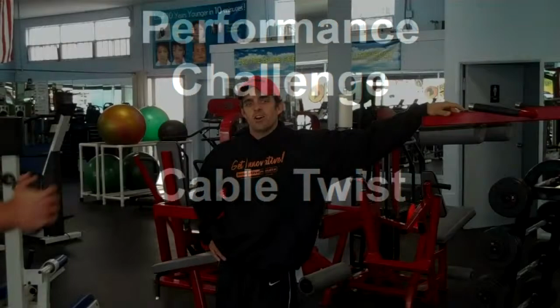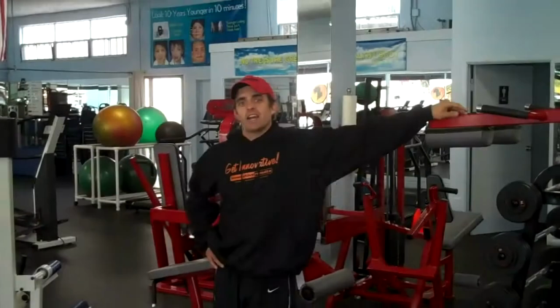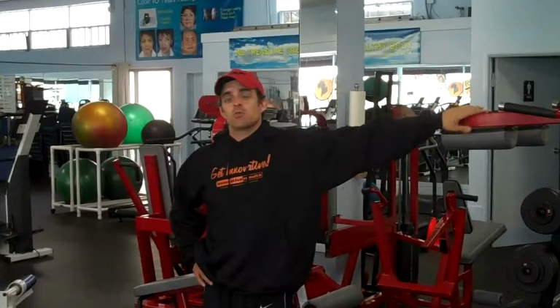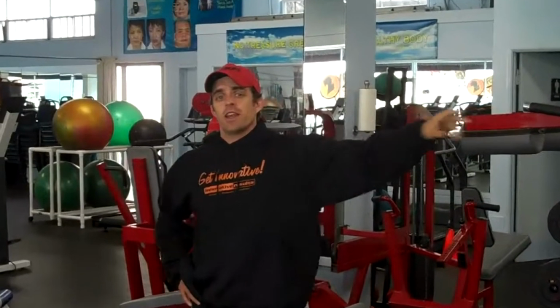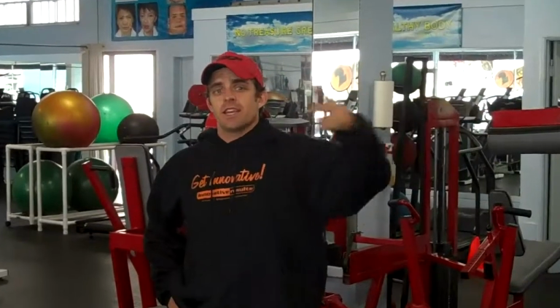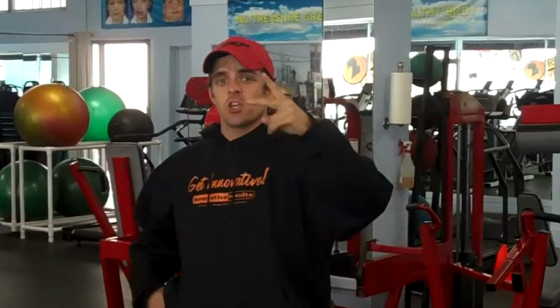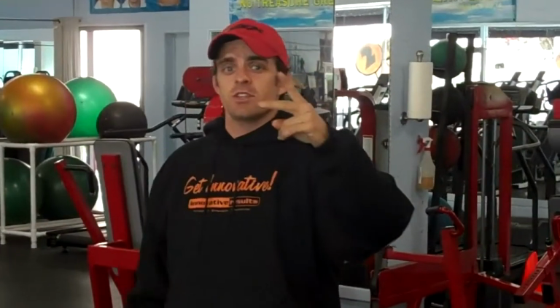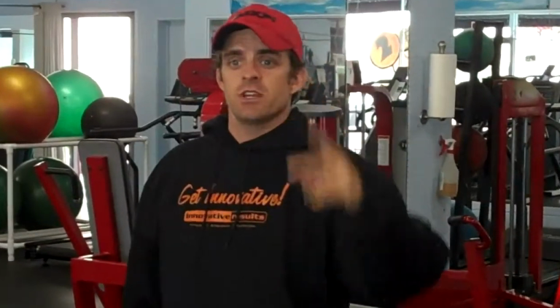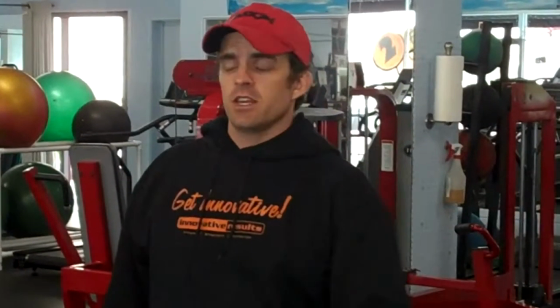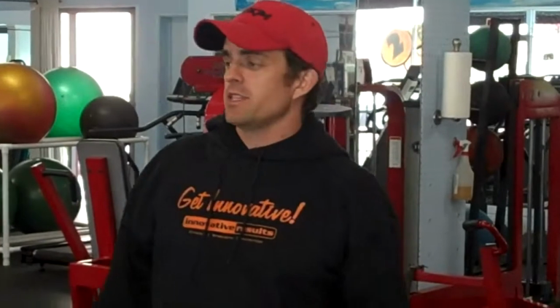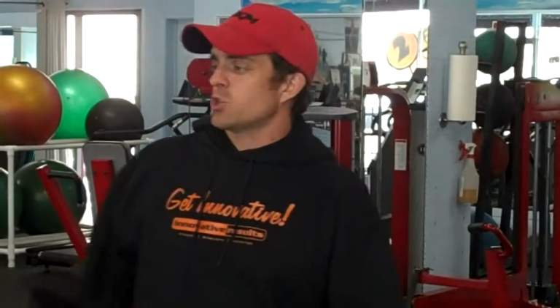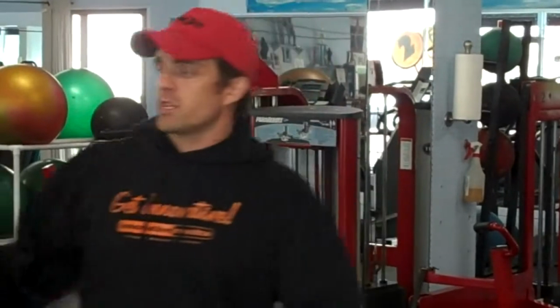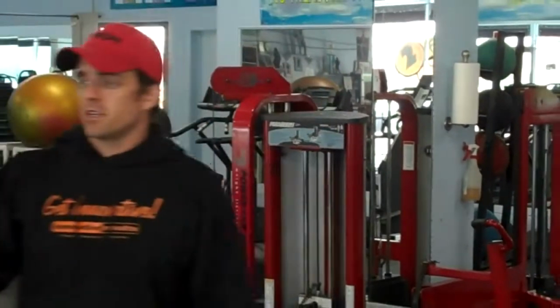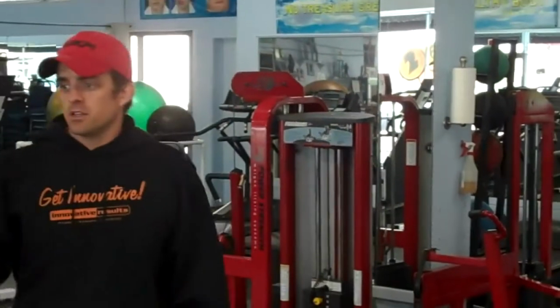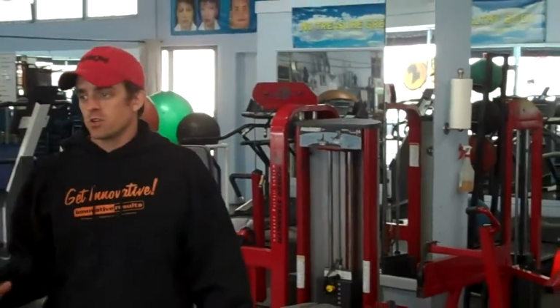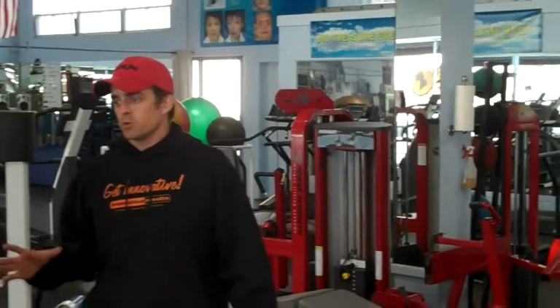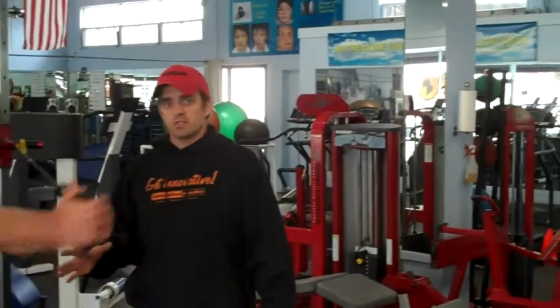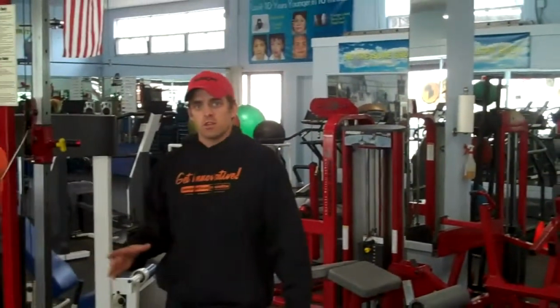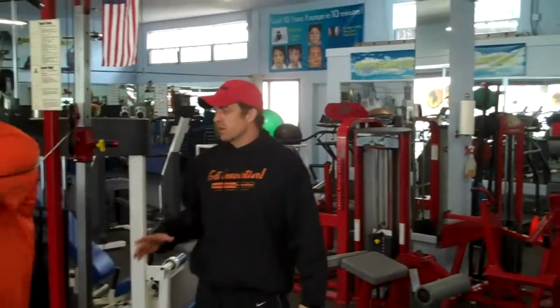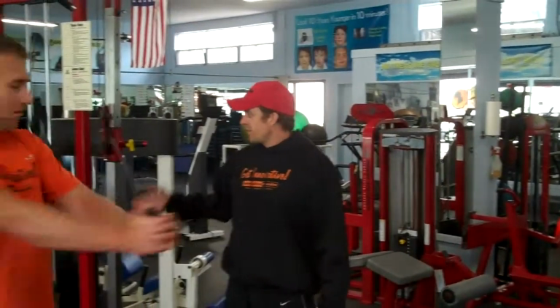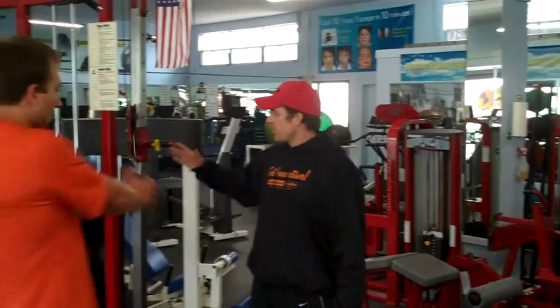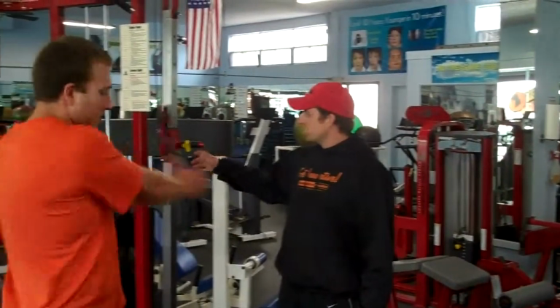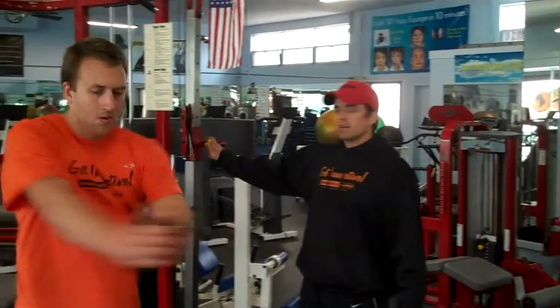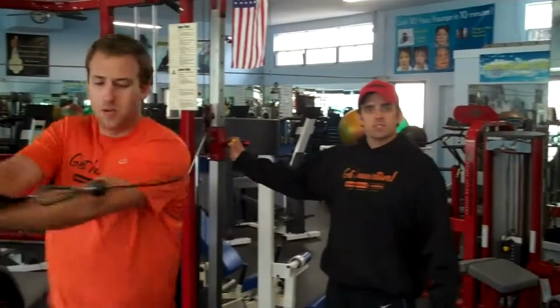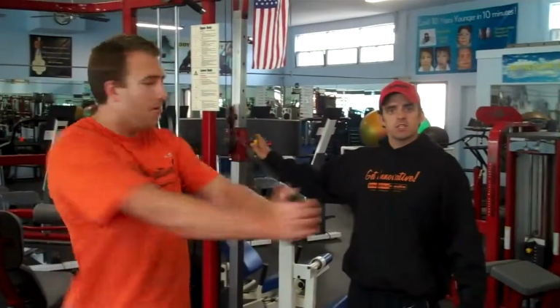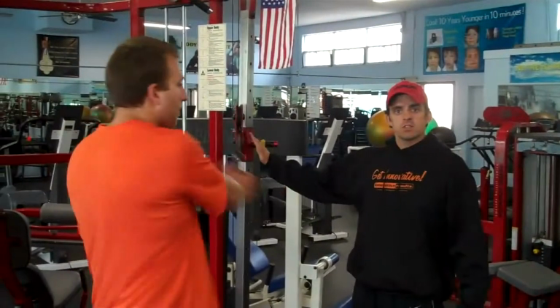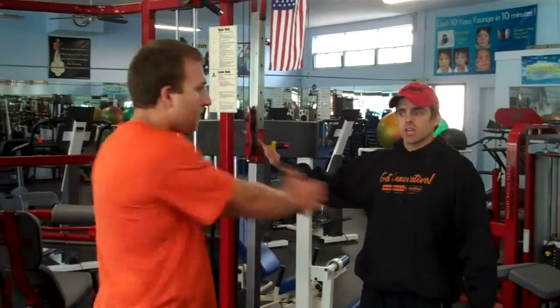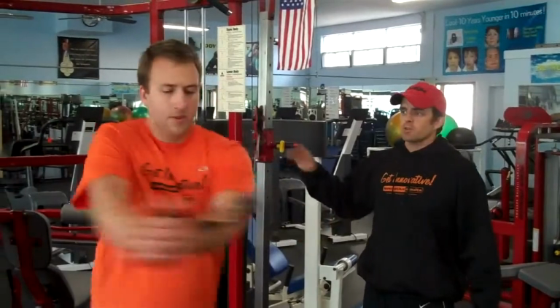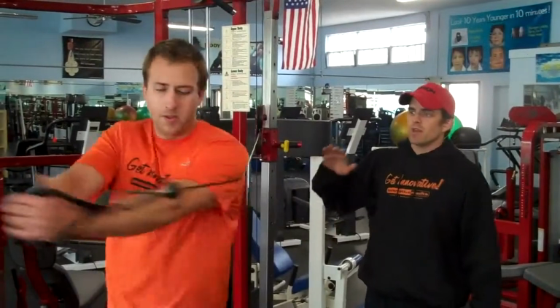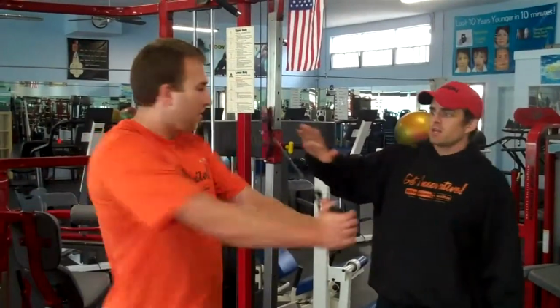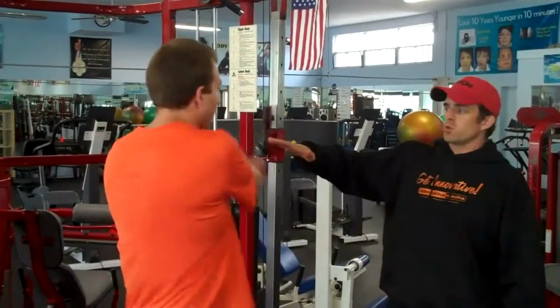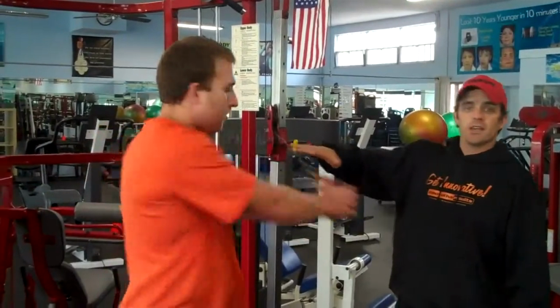Alright guys, it's Friday. The second challenge is a twist — a cable twist. You're going to find a cable machine and adjust it so the cable is right at shoulder height.